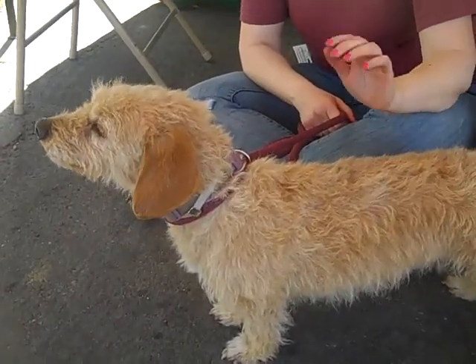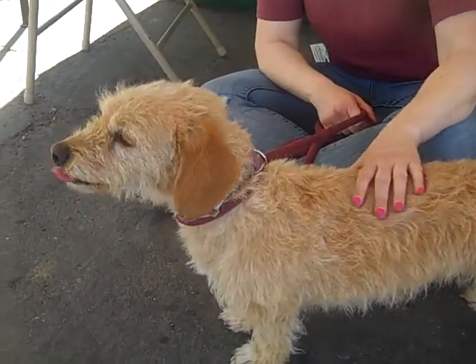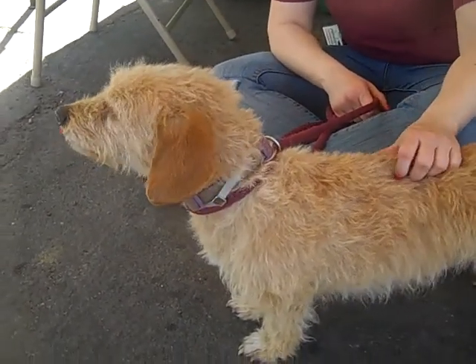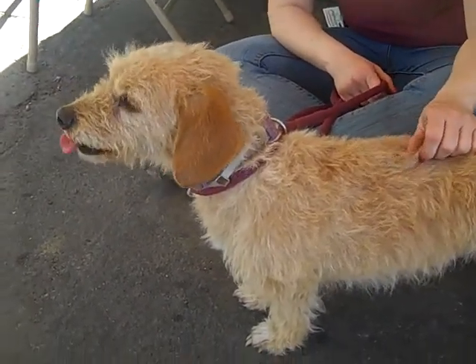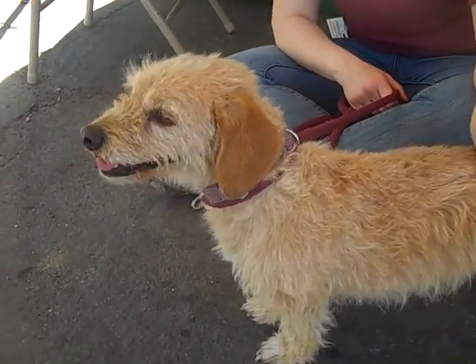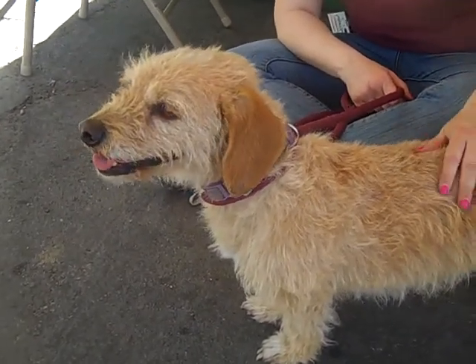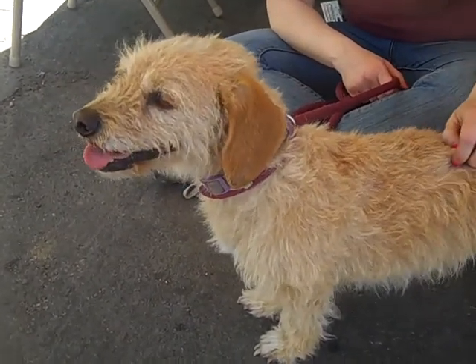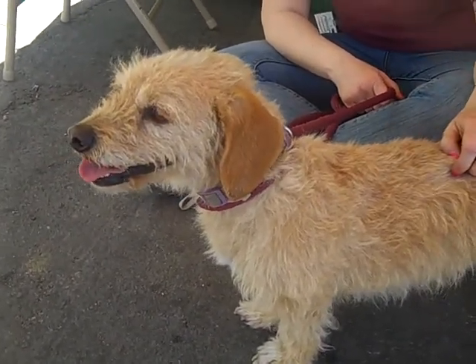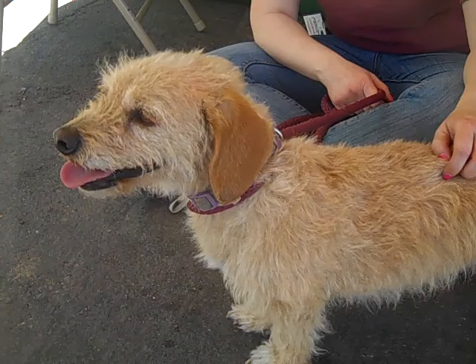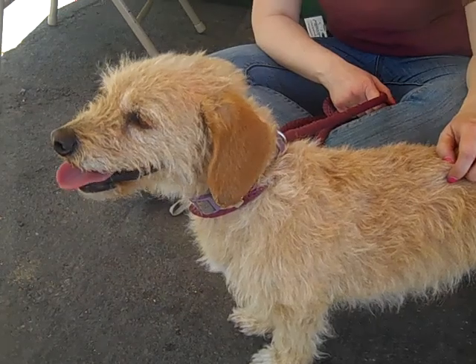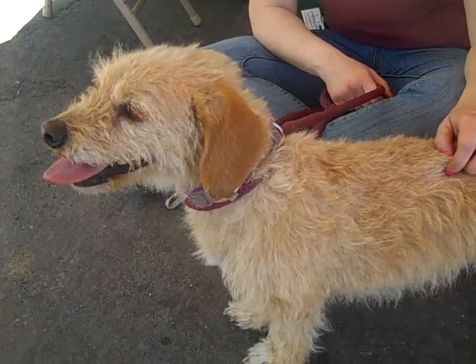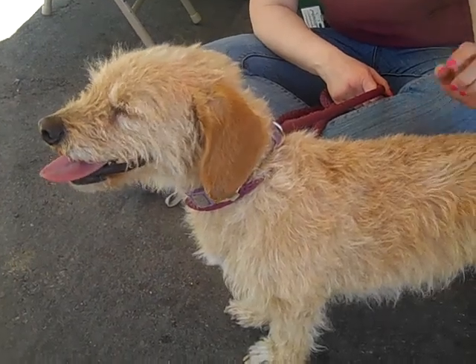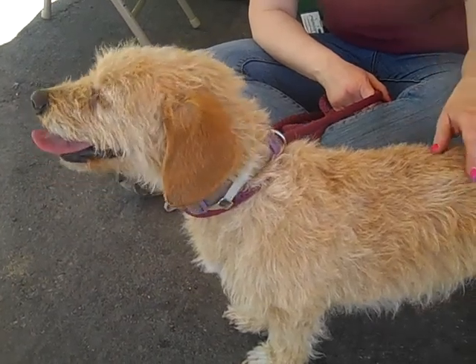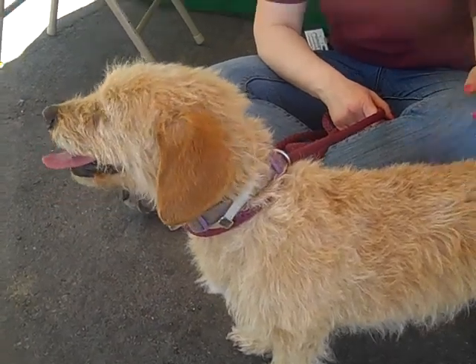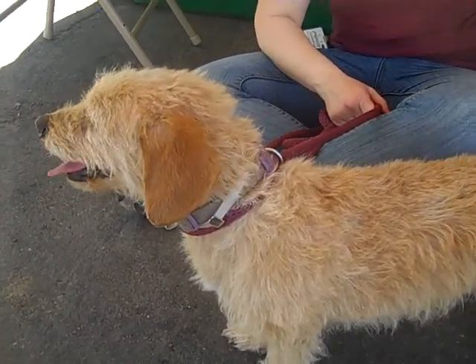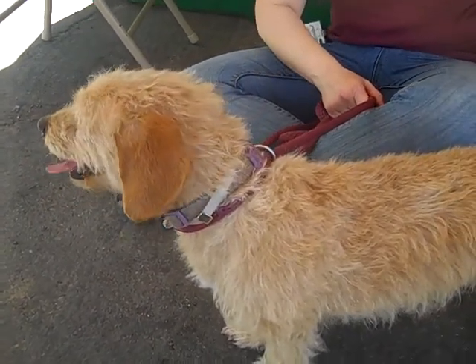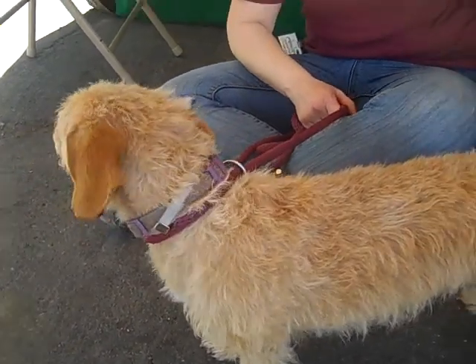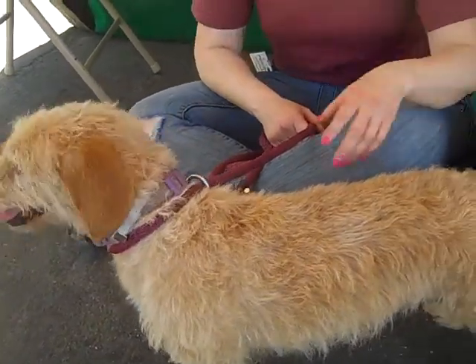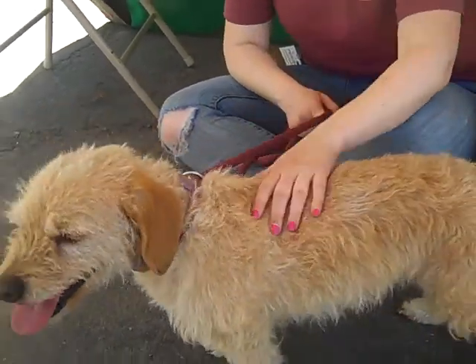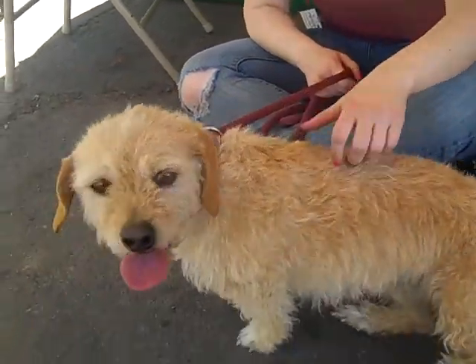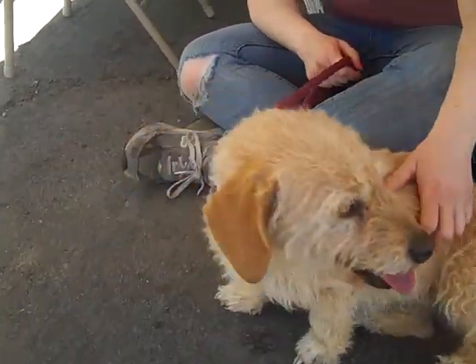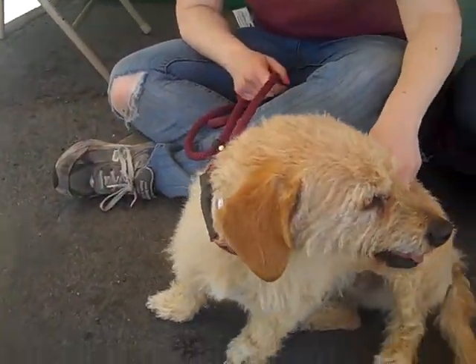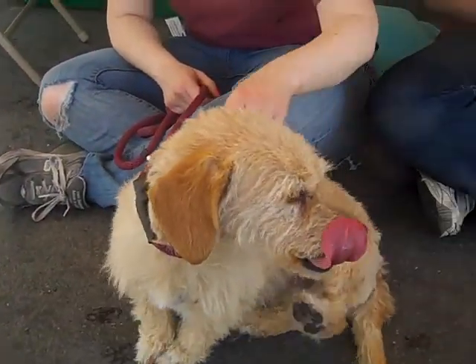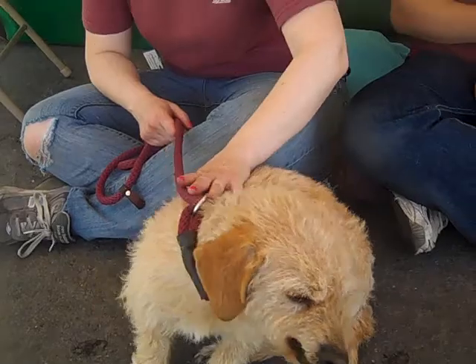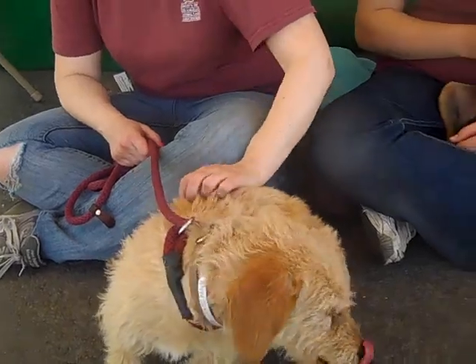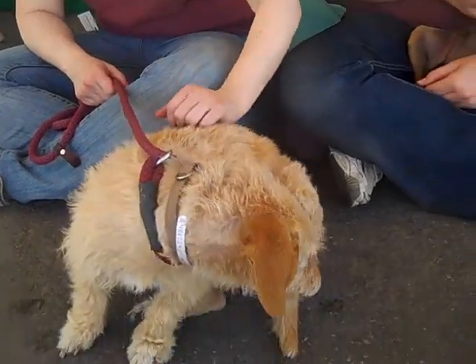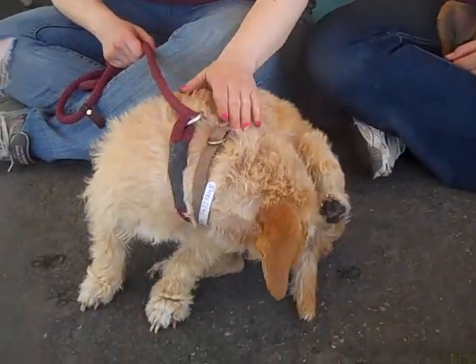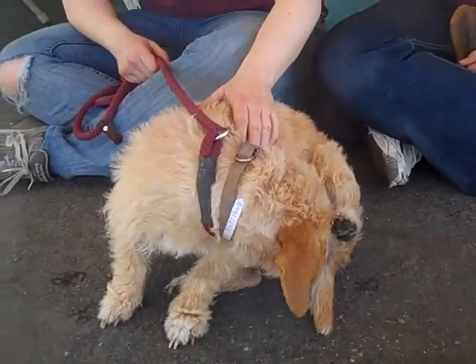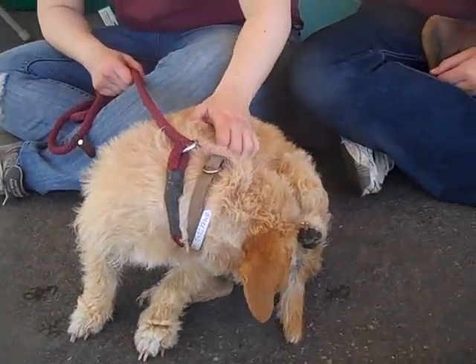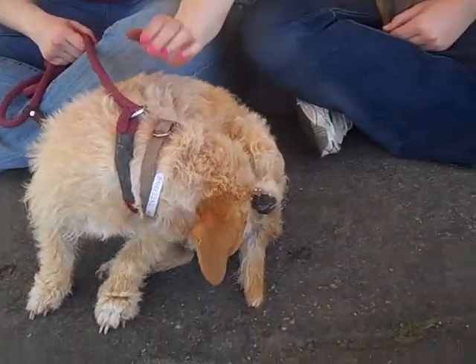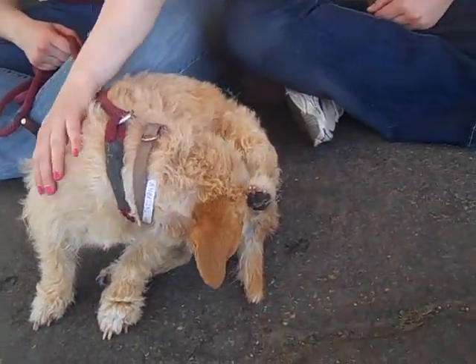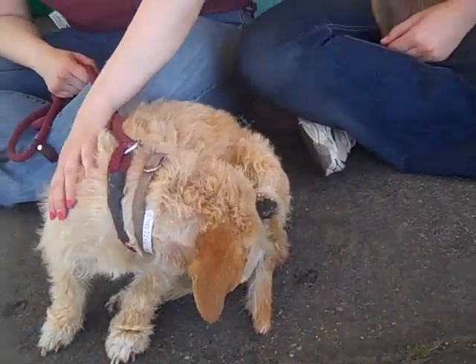She just came in so she'll be available in a couple of days. If this is your dog, come get her — come get Heathcliff too. But if not, we'd love to see her go to a fantastic home because she's just a homerun girl.